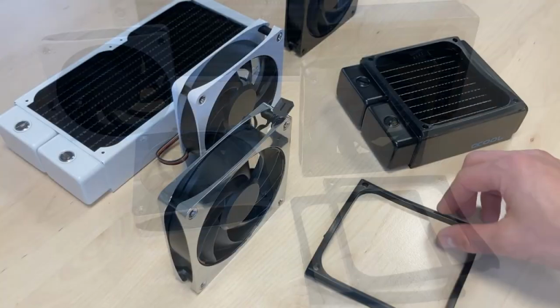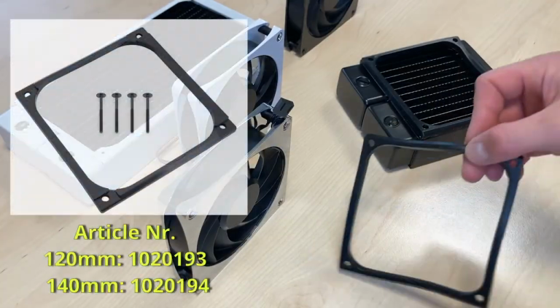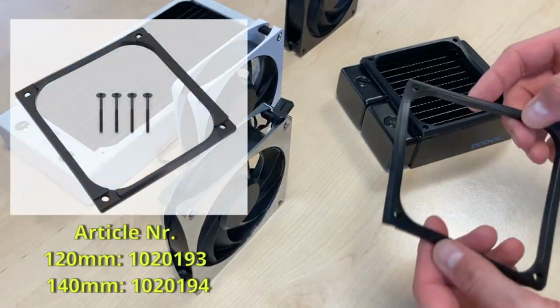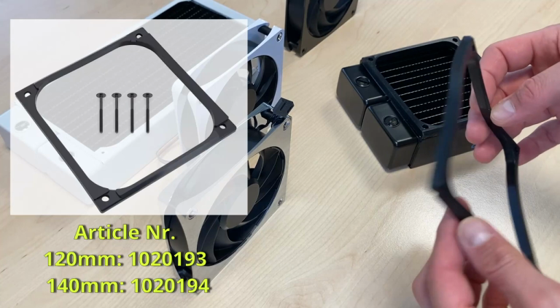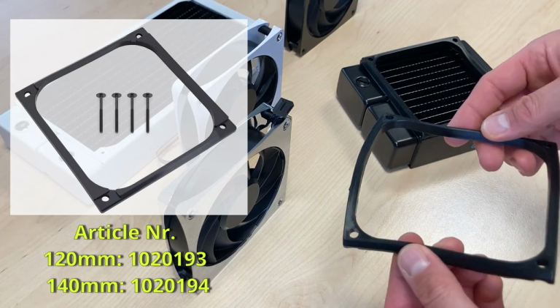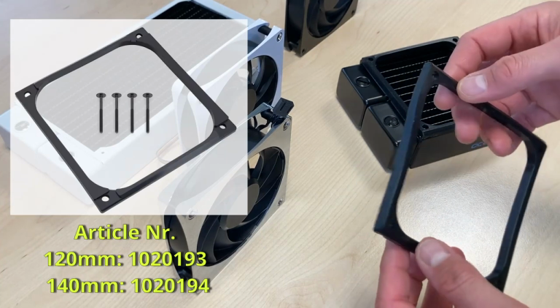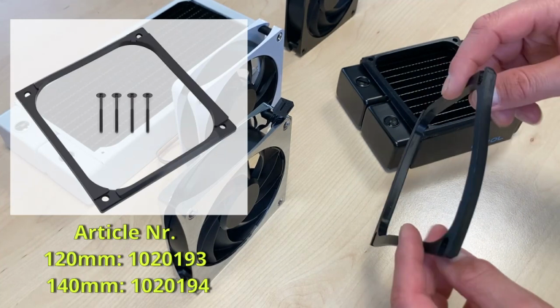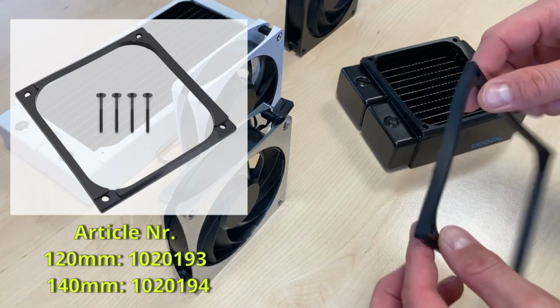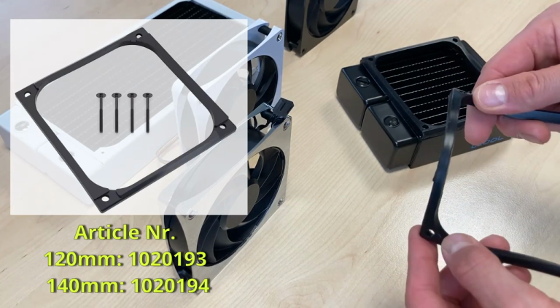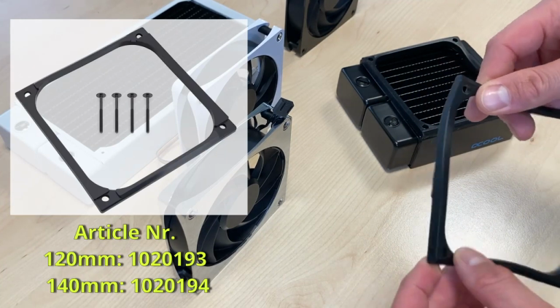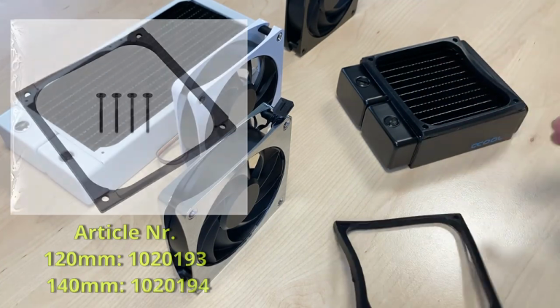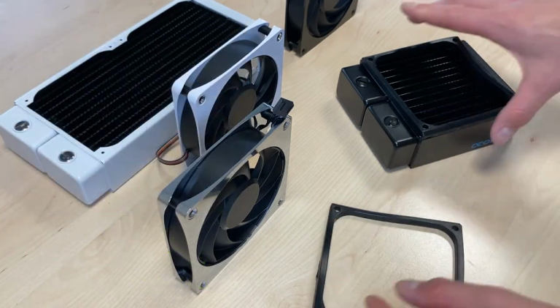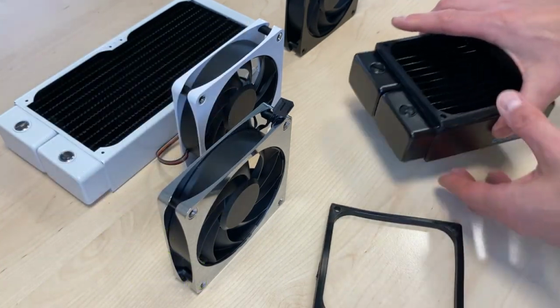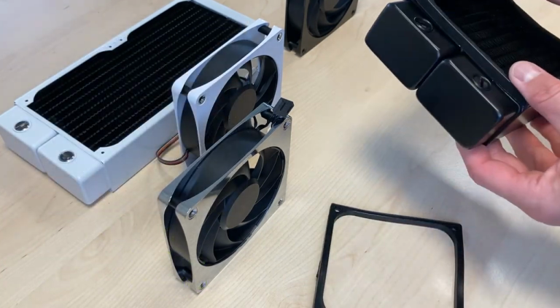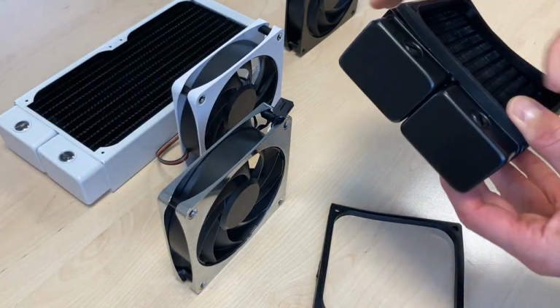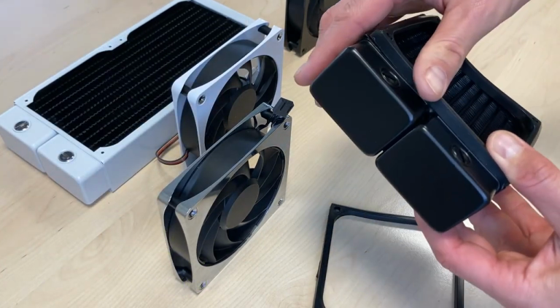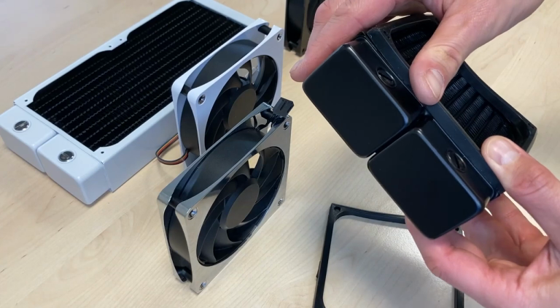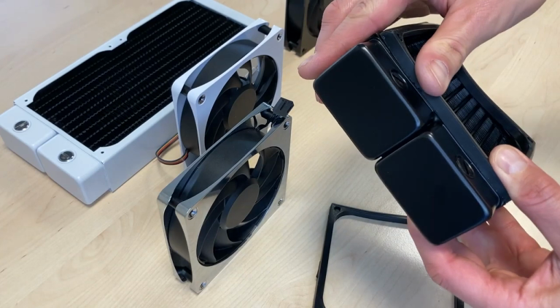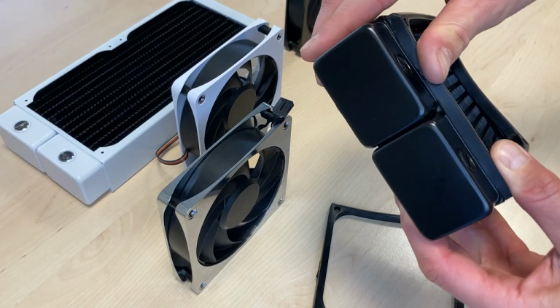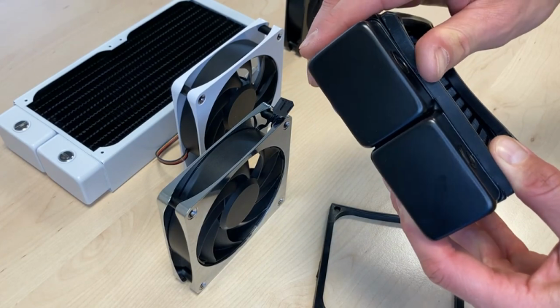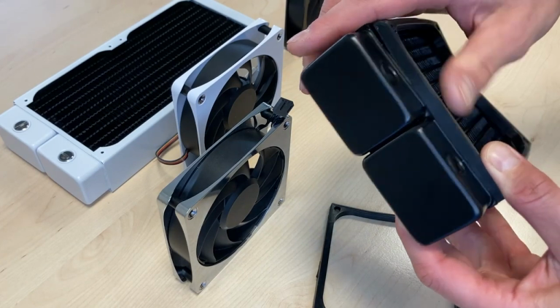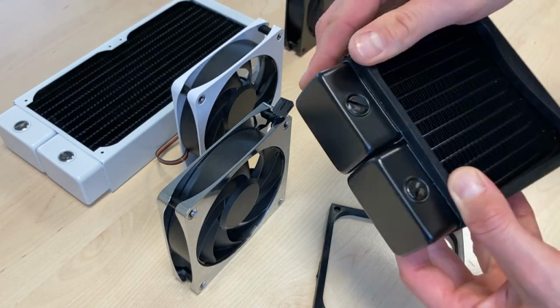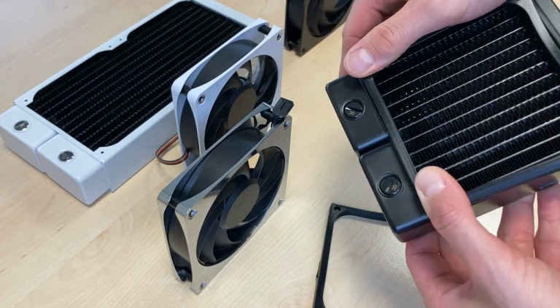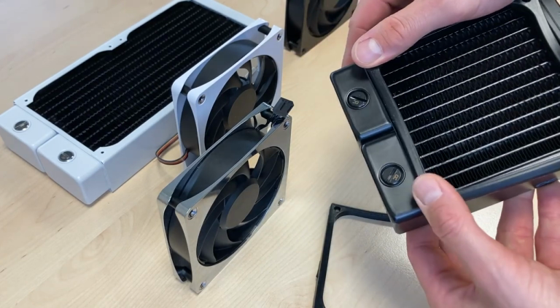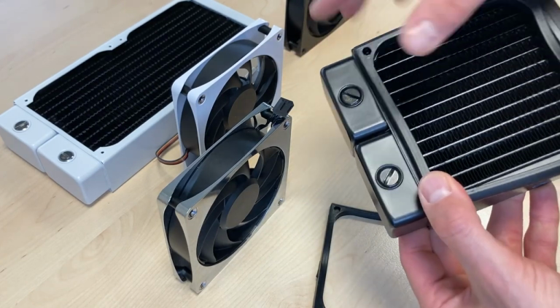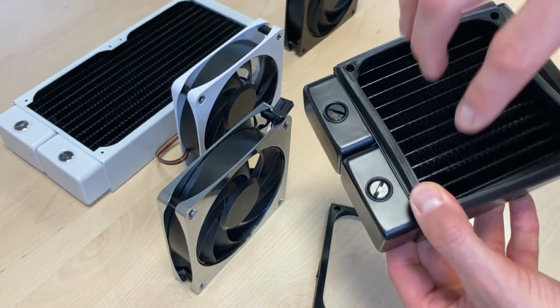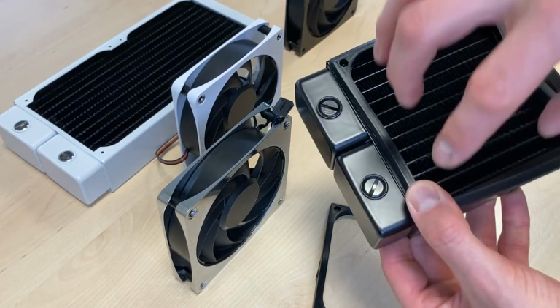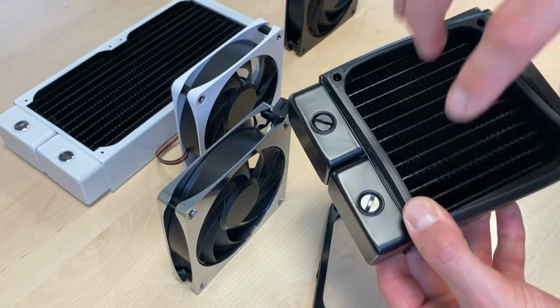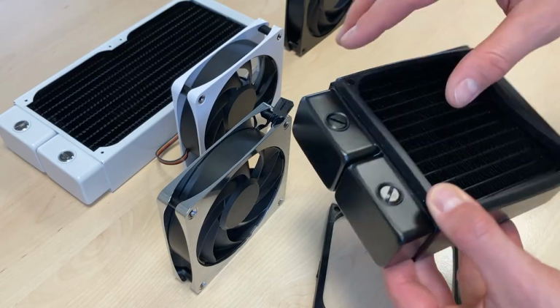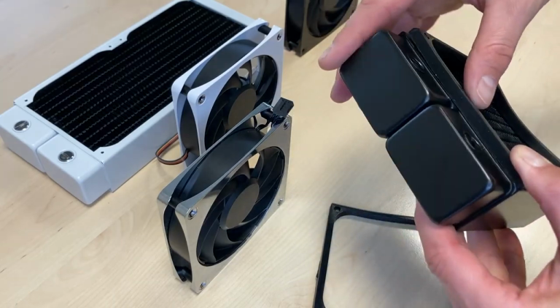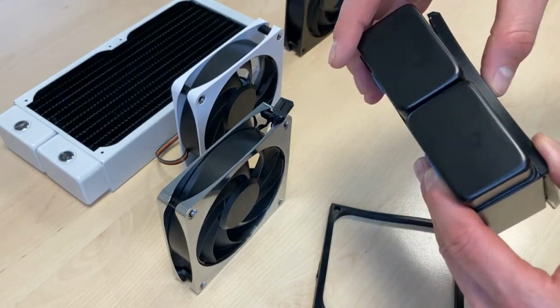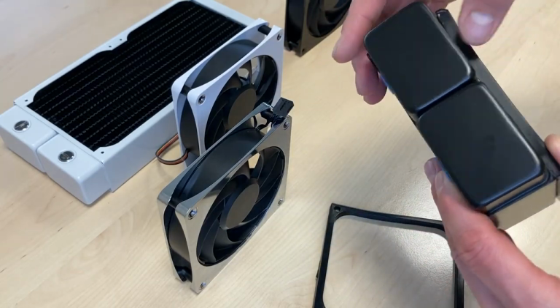If you have used a shroud before, then you know exactly what I'm talking about. We have a sealing effect here, which gives the air pressure a better situation to run through the radiator and not to escape at the sides.